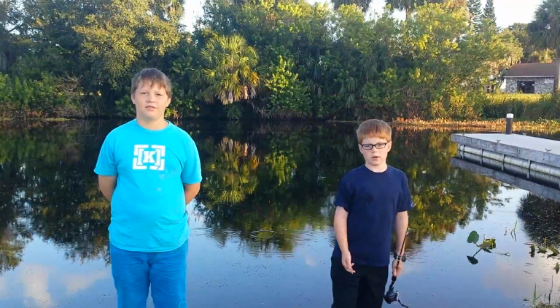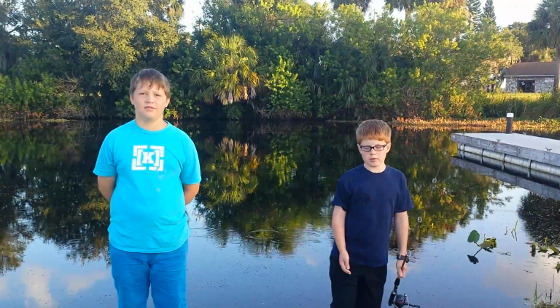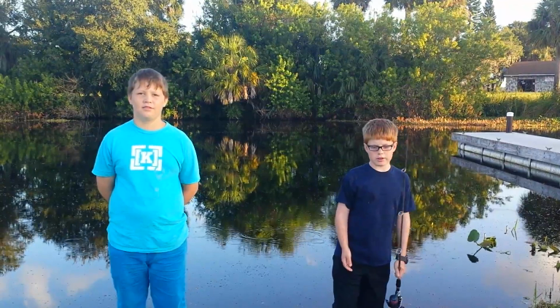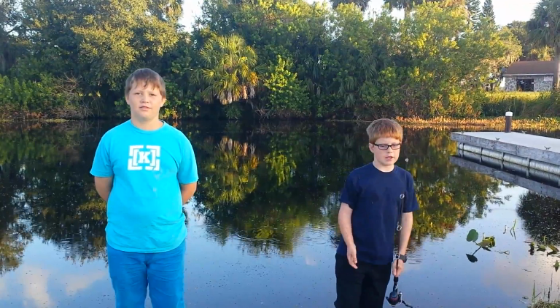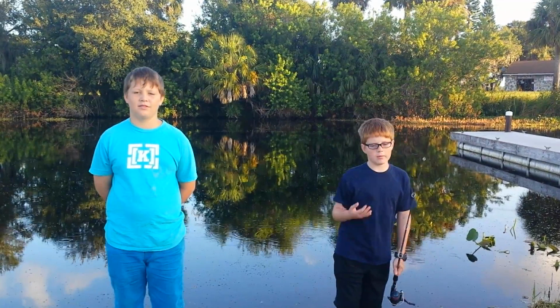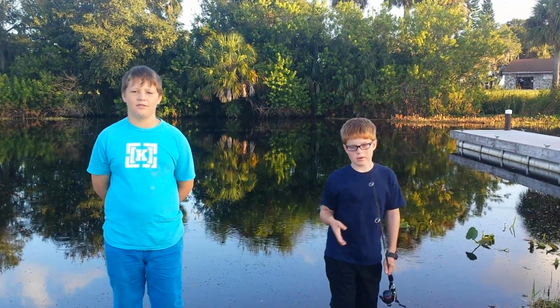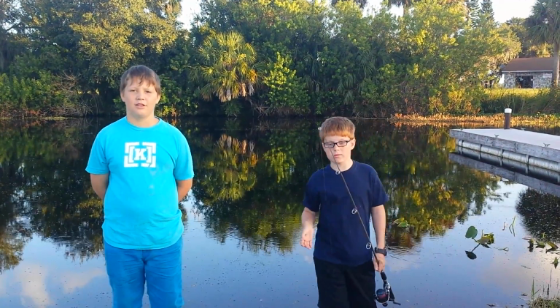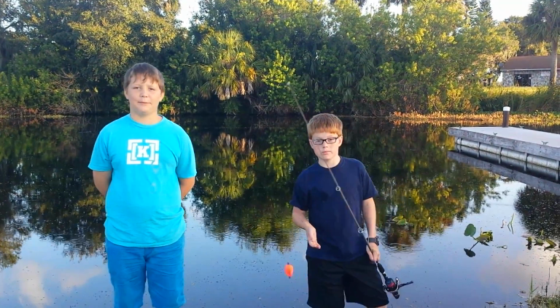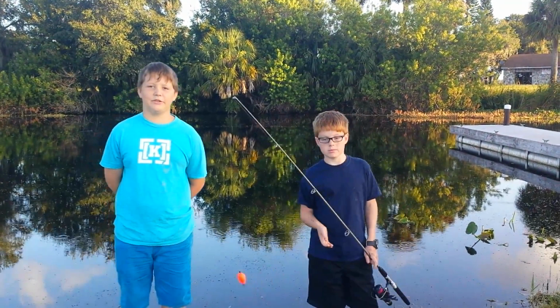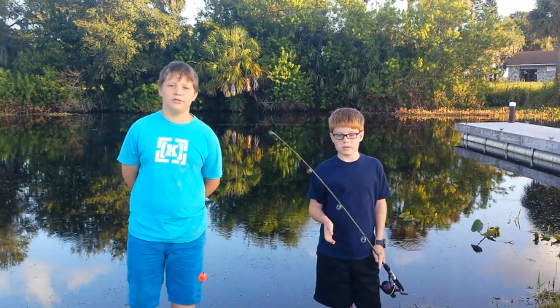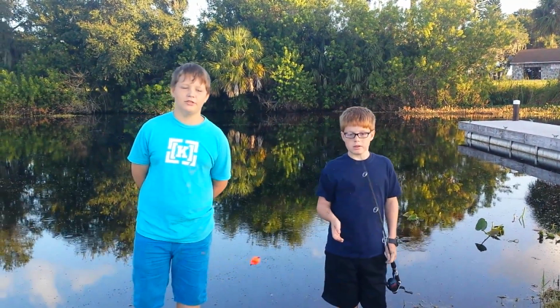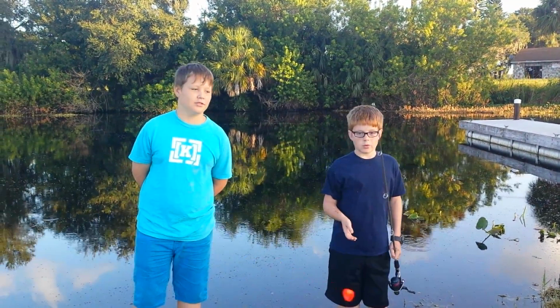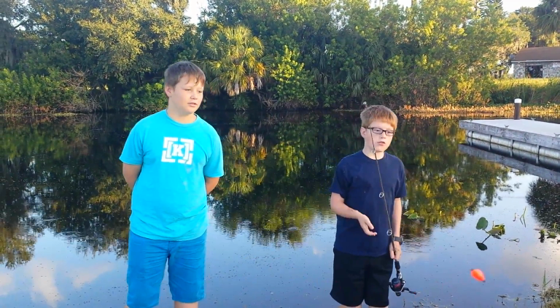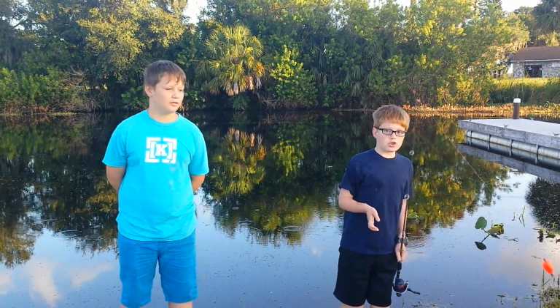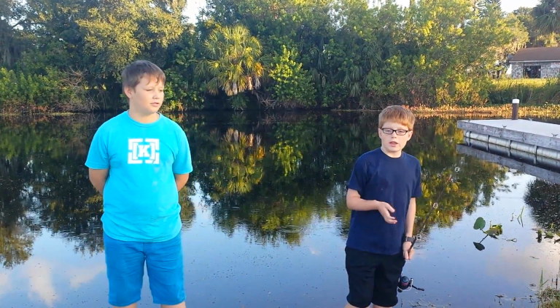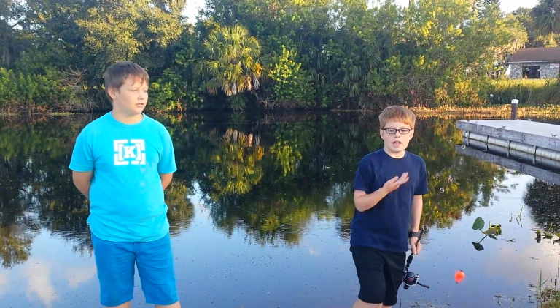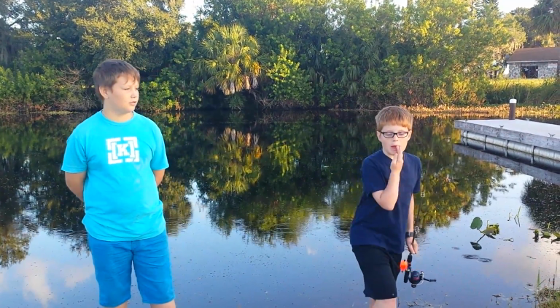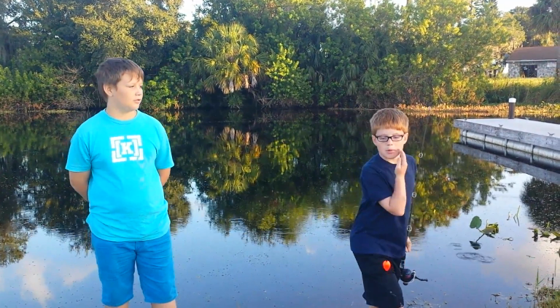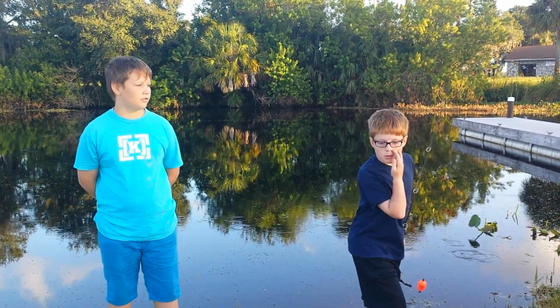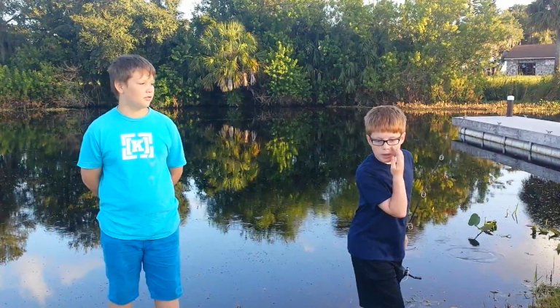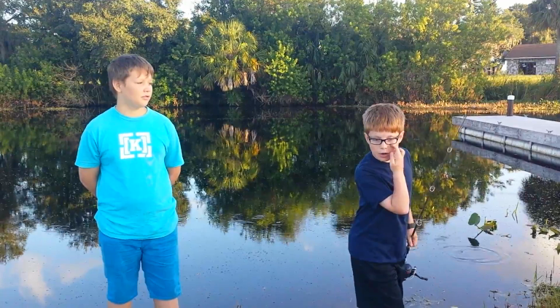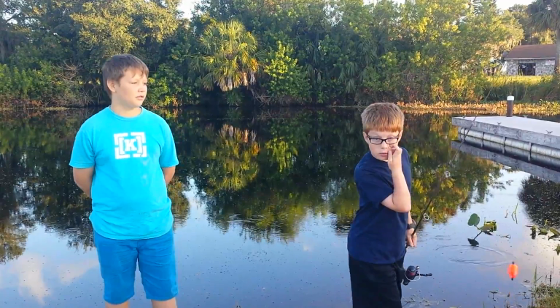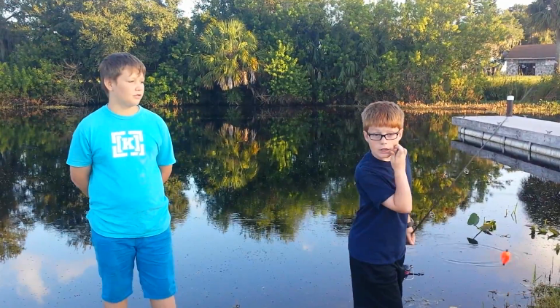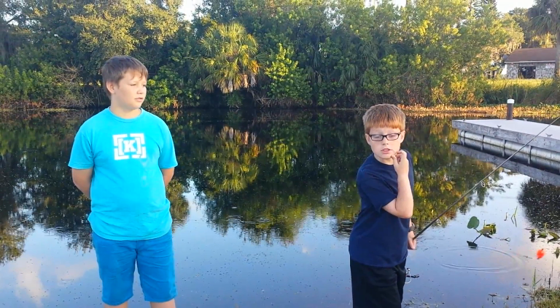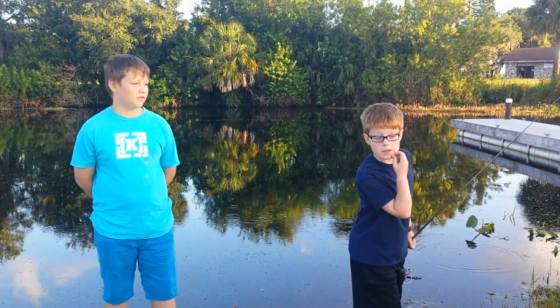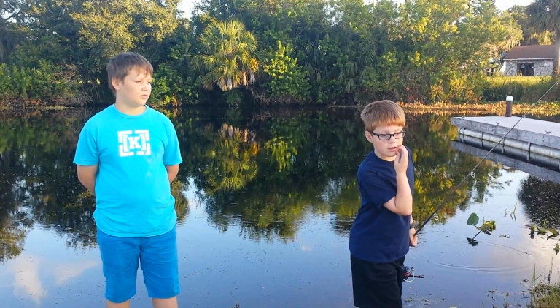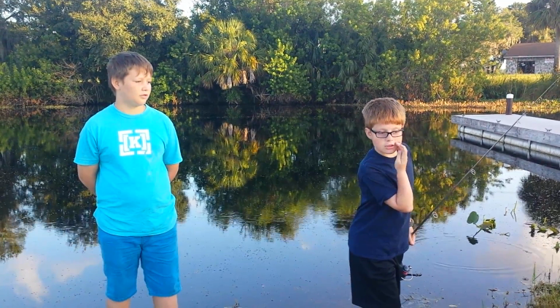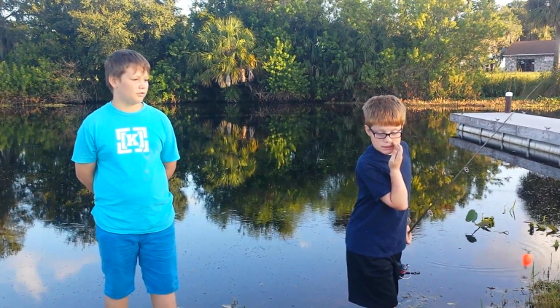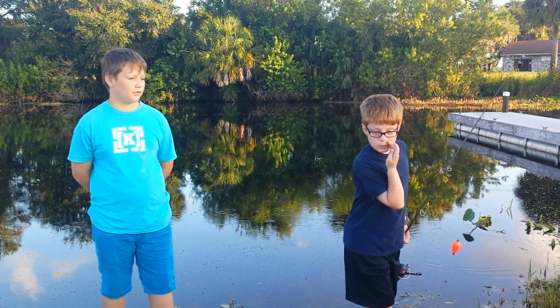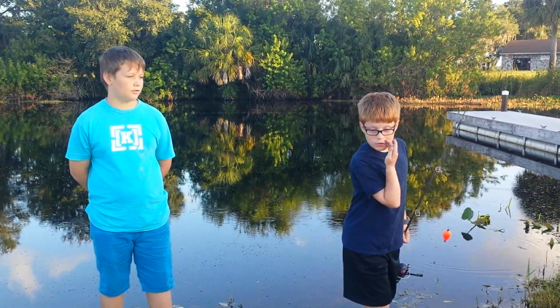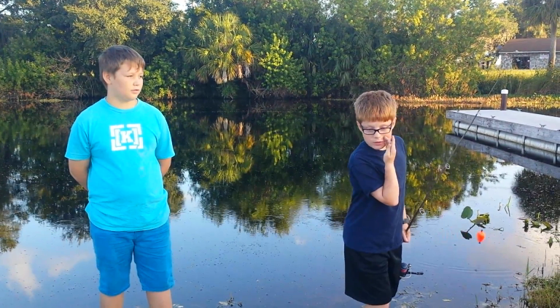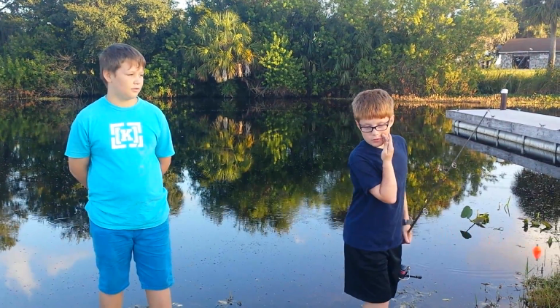Hey friends, I'm Michael. I'm Kendall. We're going fishing and maybe we might also catch a snake because I've seen one around there before.